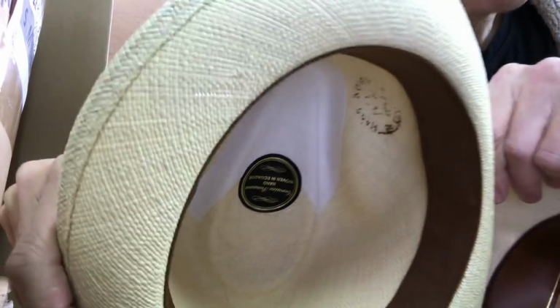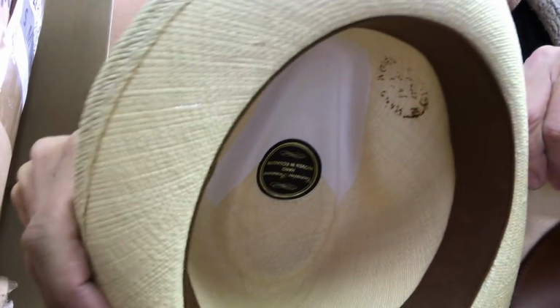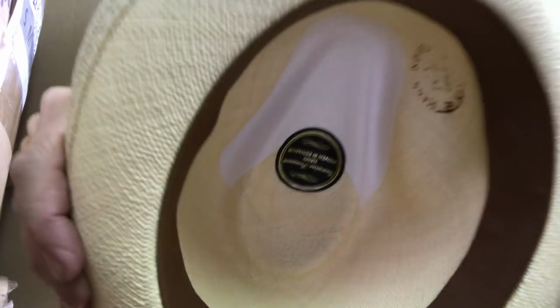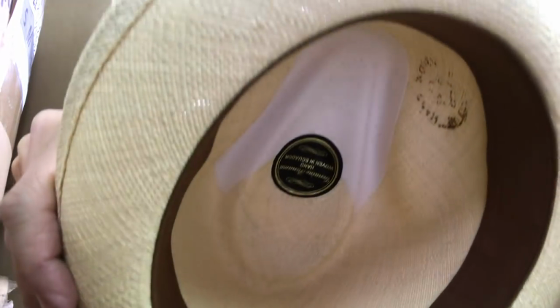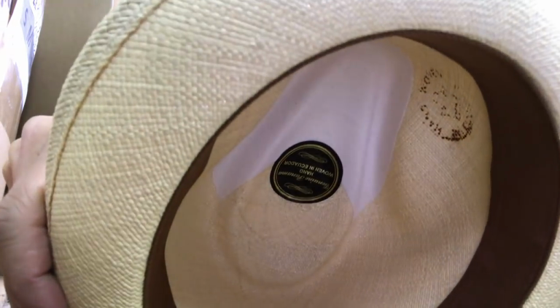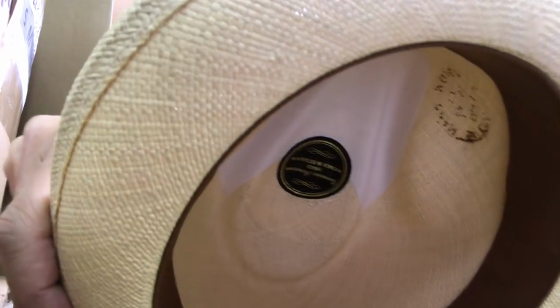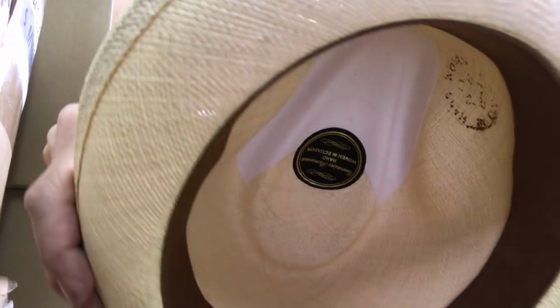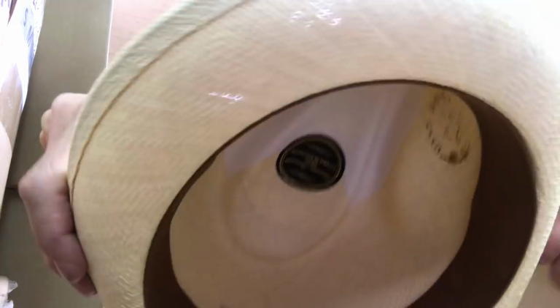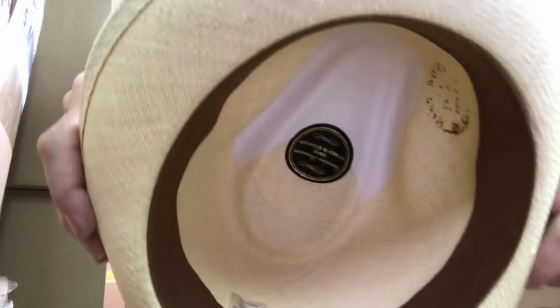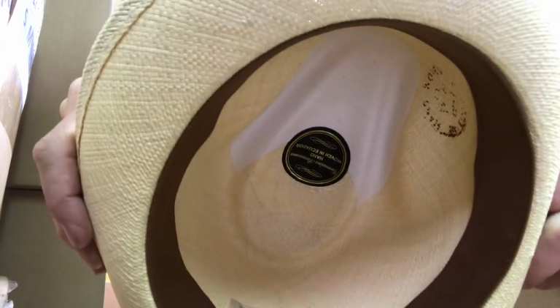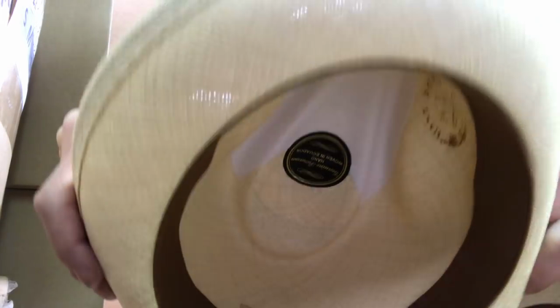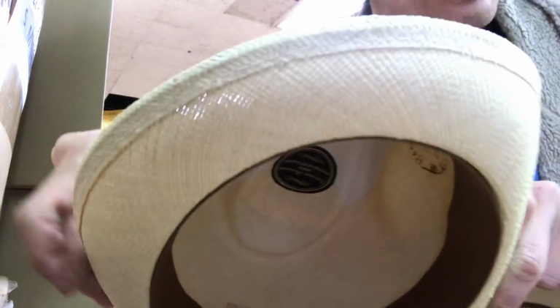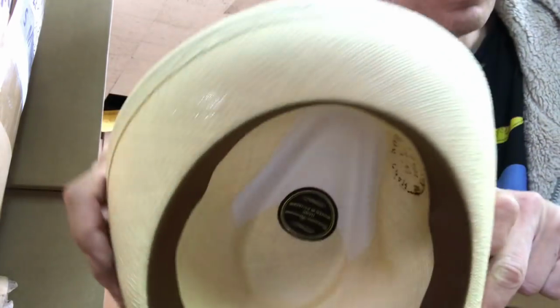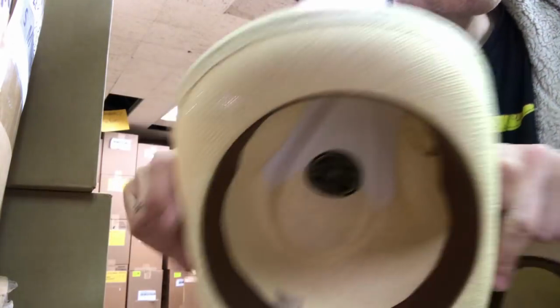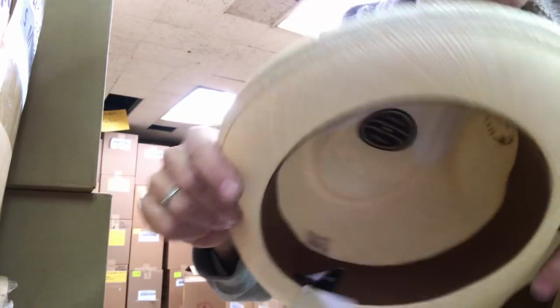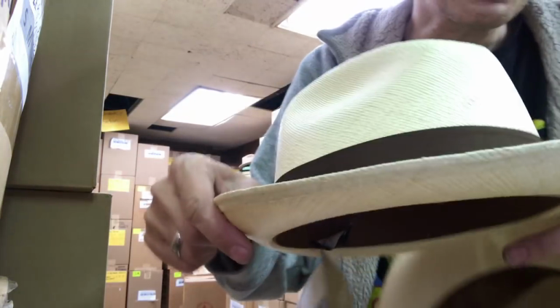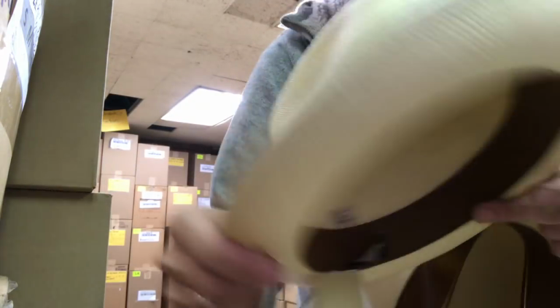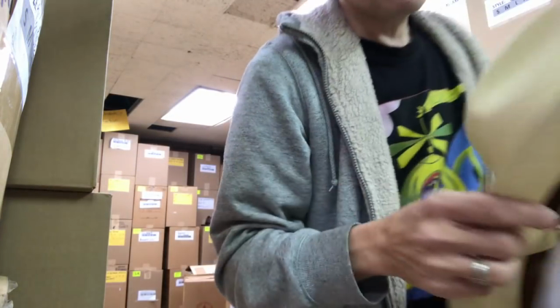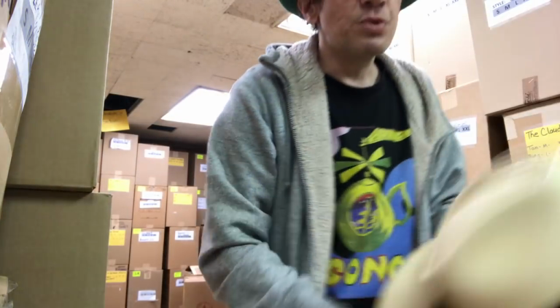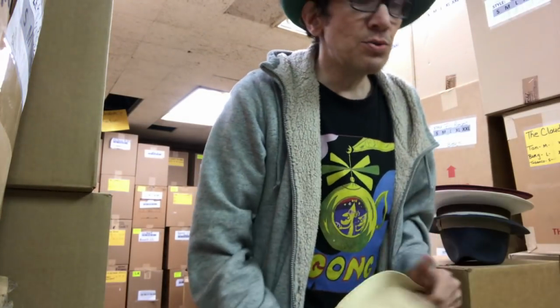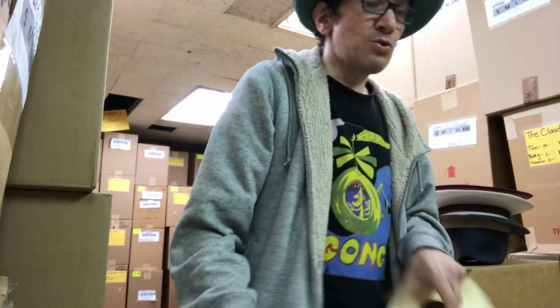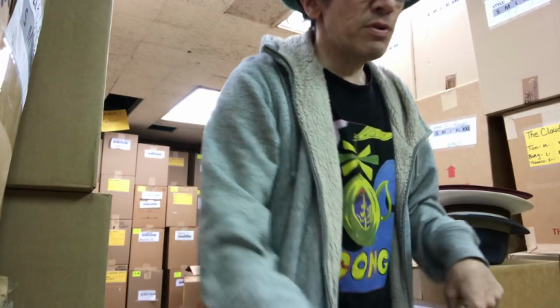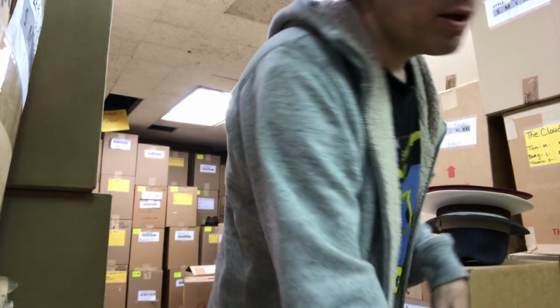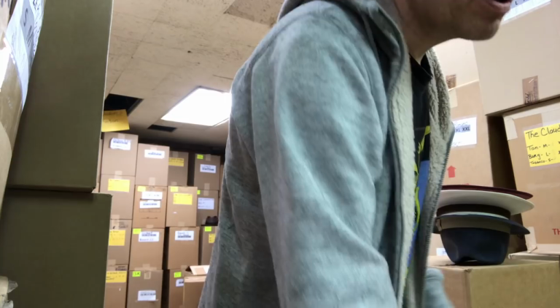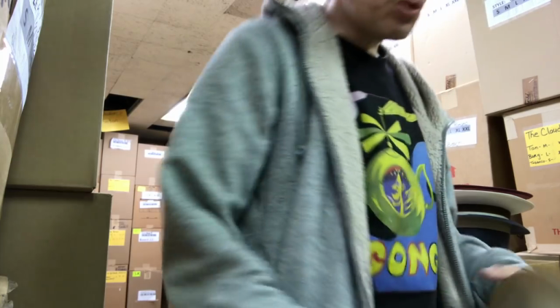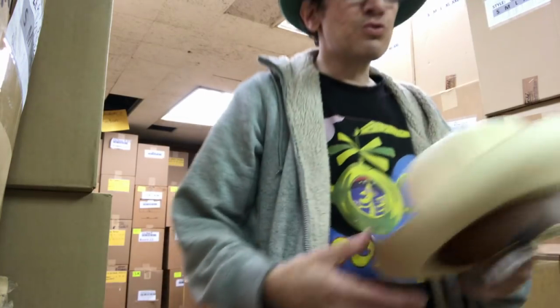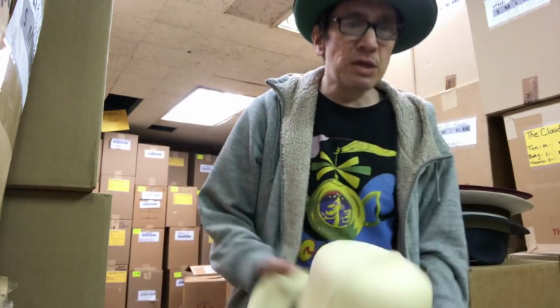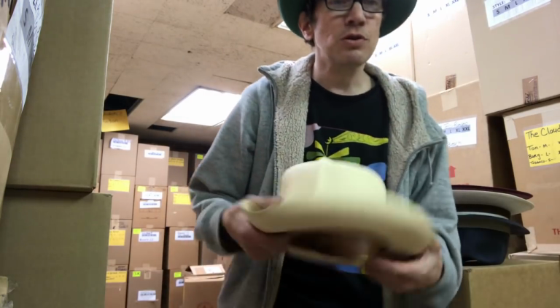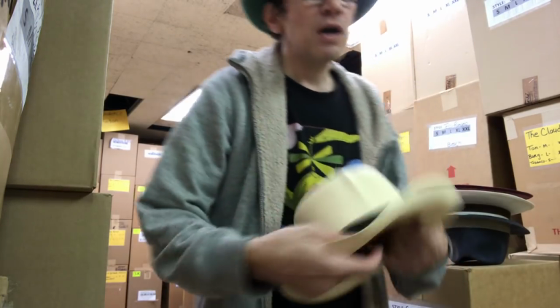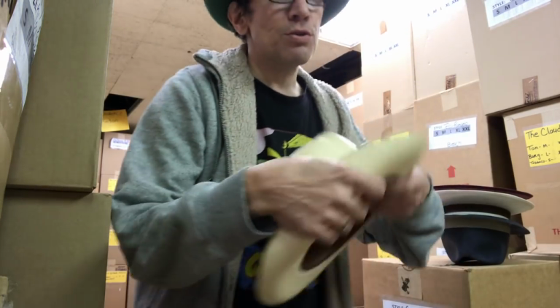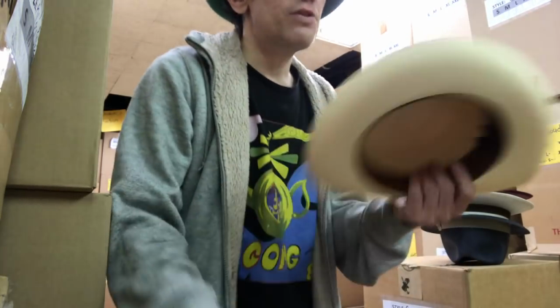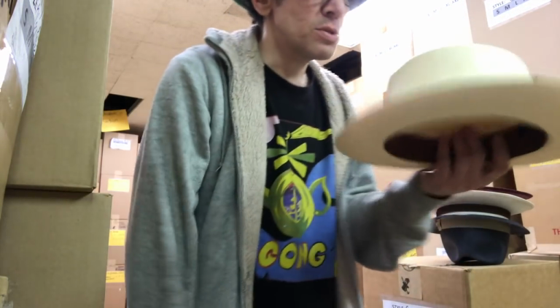Now, that doesn't mean that it's expensive. You have Panama hats that are $30, $60, $100, $150, $200, $300, $1,000, $3,000.